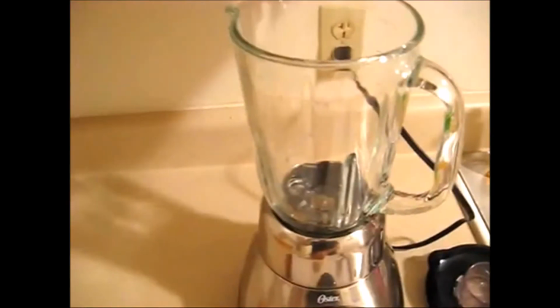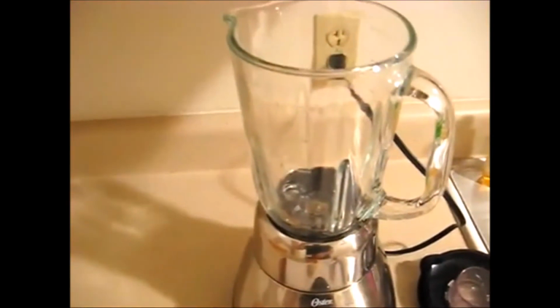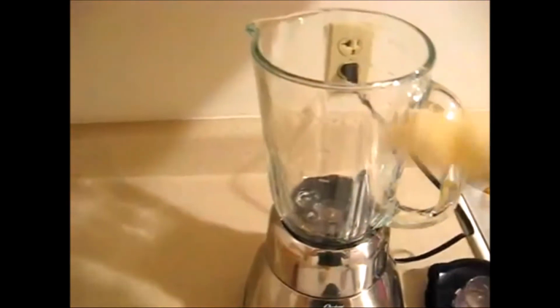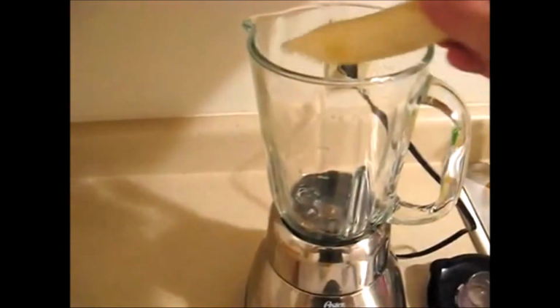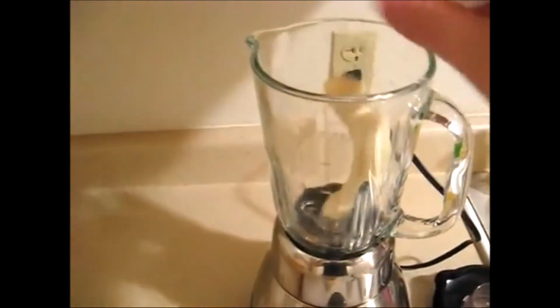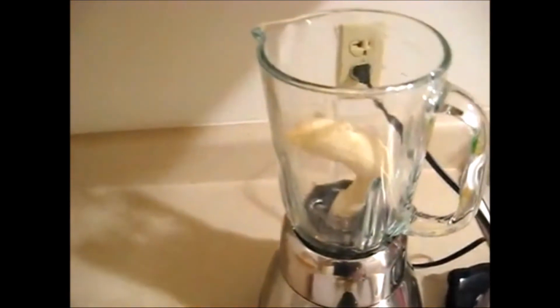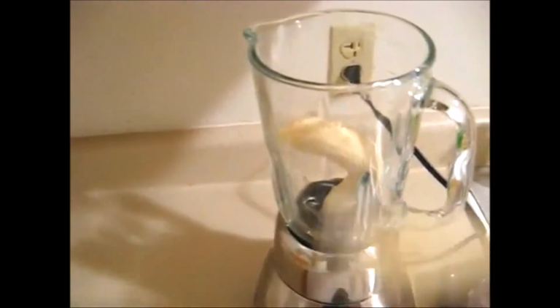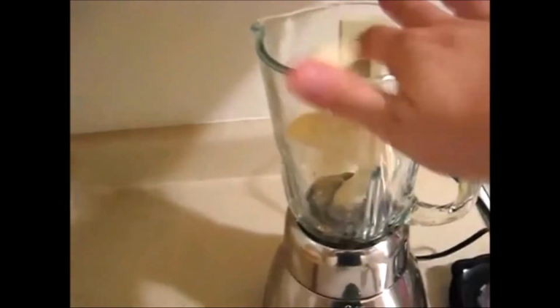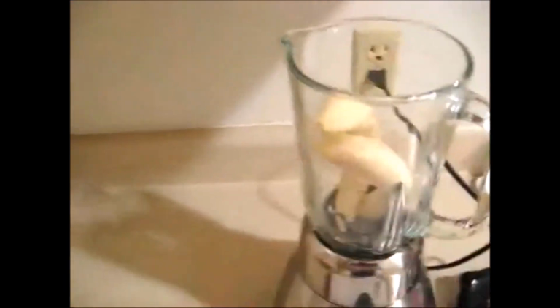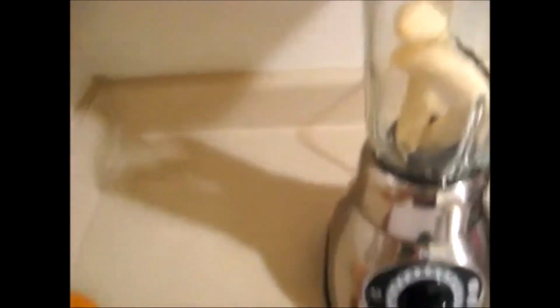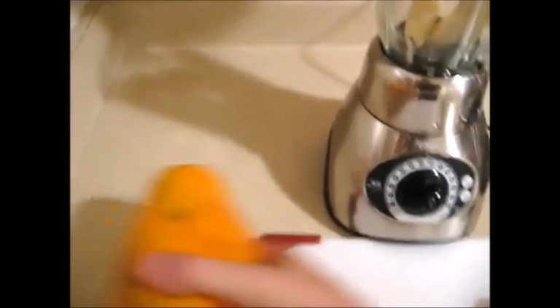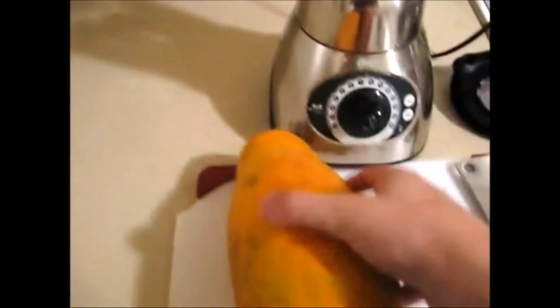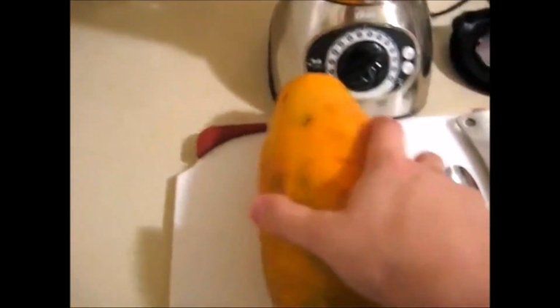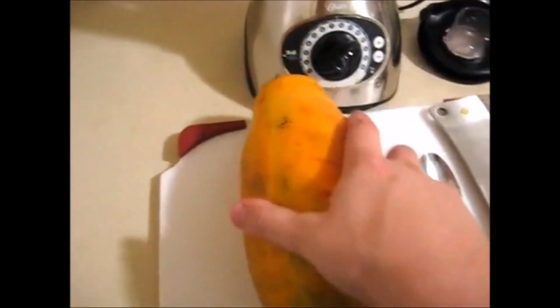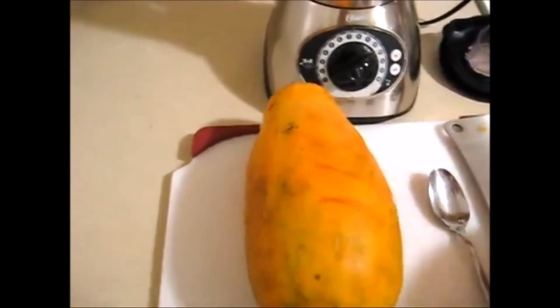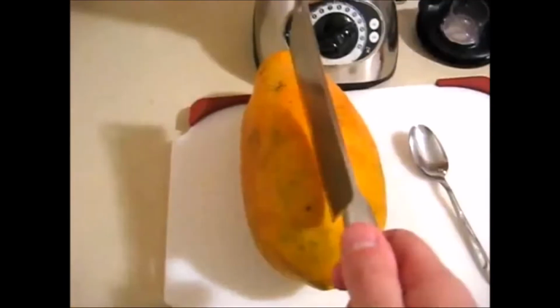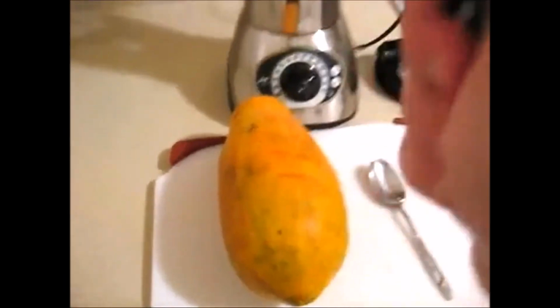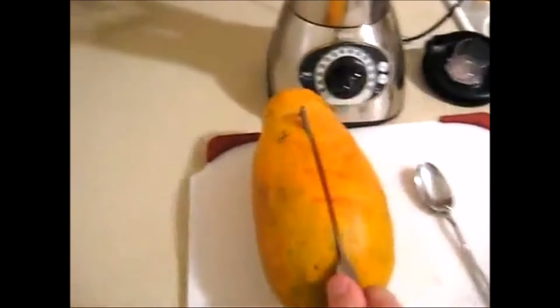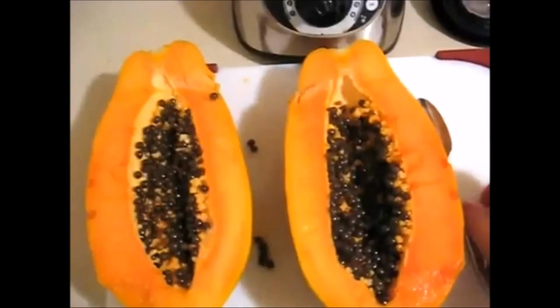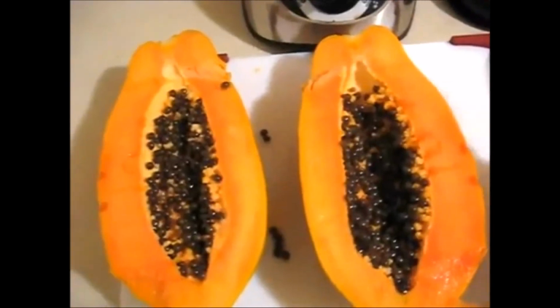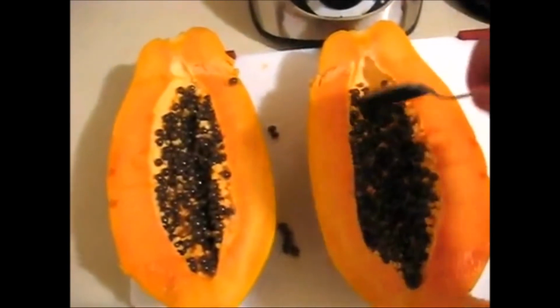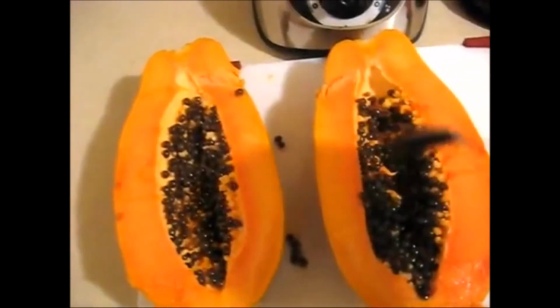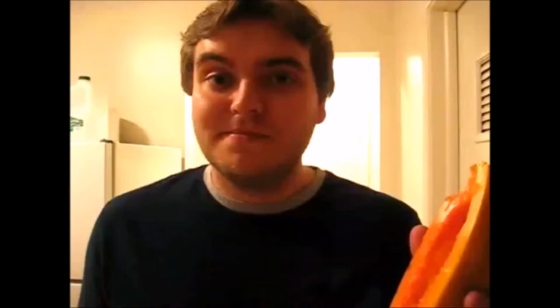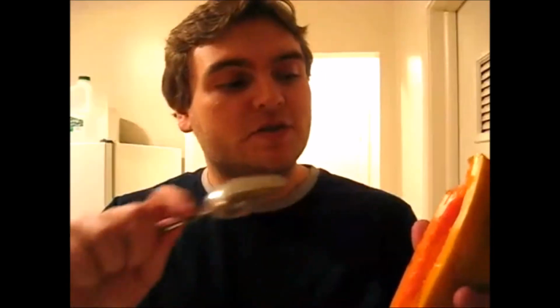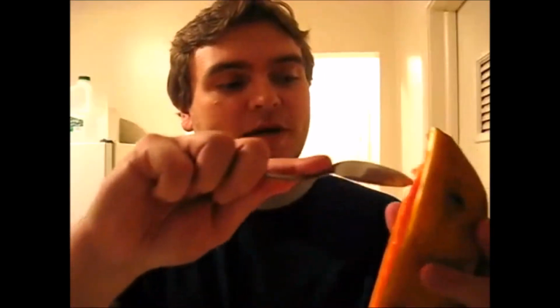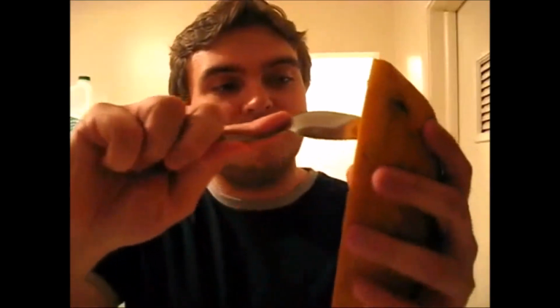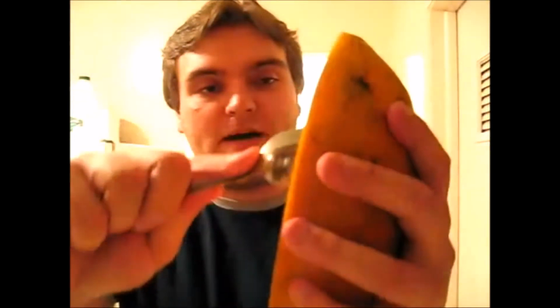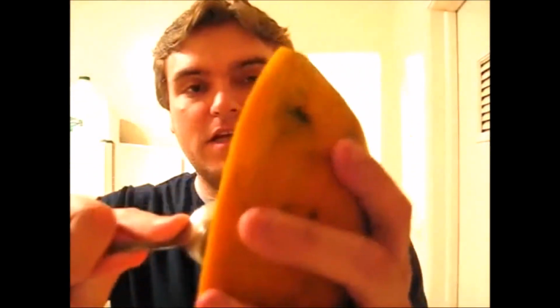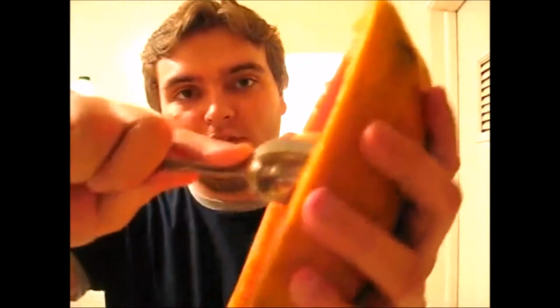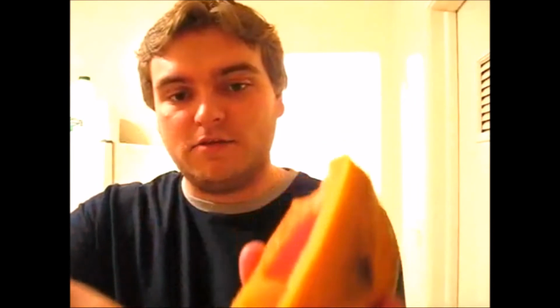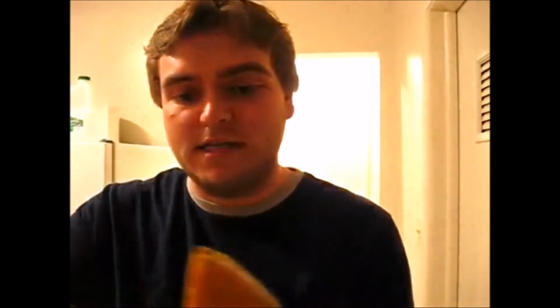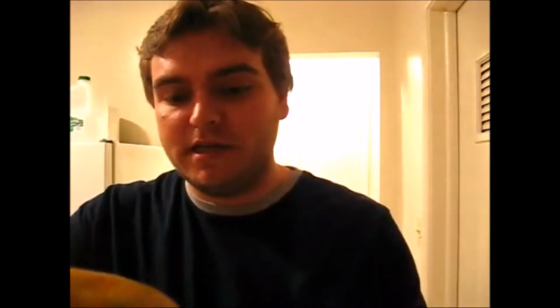So first, just throw a couple bananas in a blender. And then we're going to take the papaya, cut it in half. I'm going to scoop out the papaya flesh and throw it in the blender.